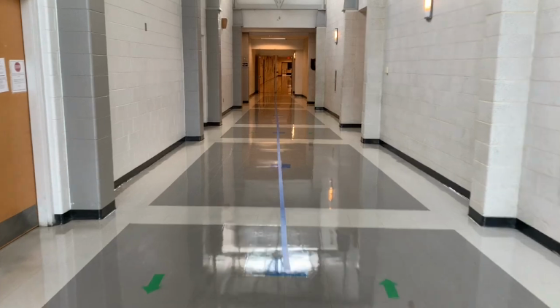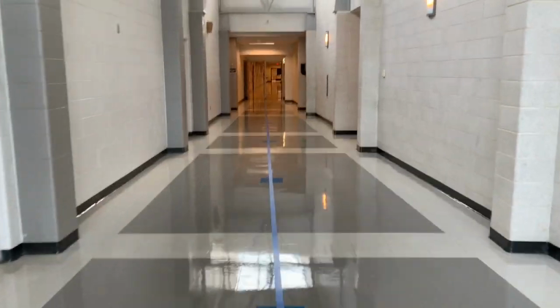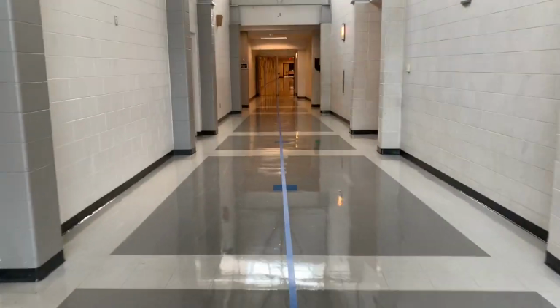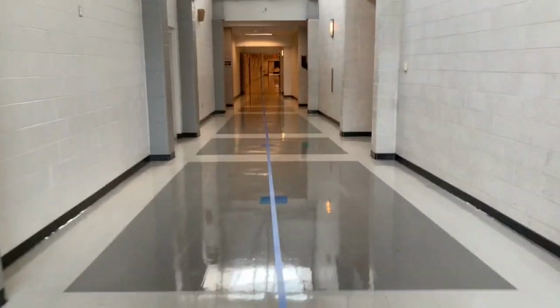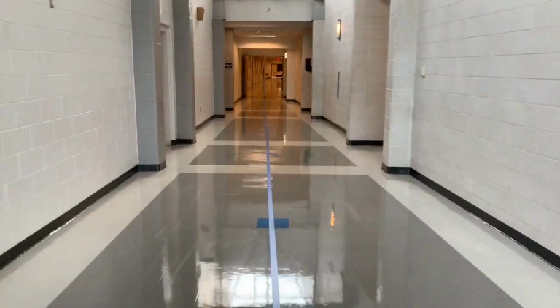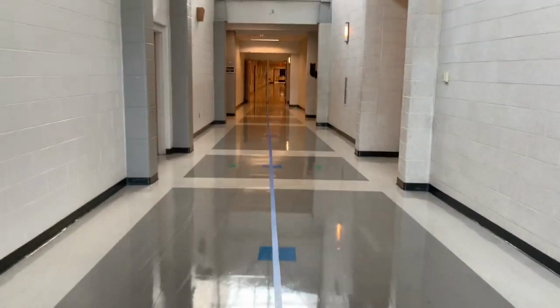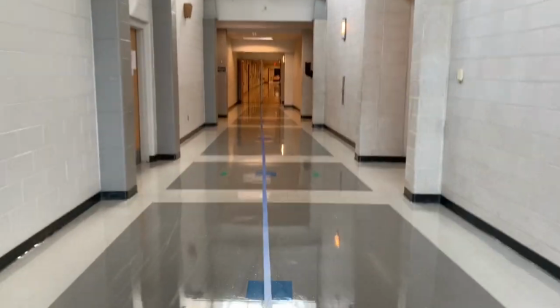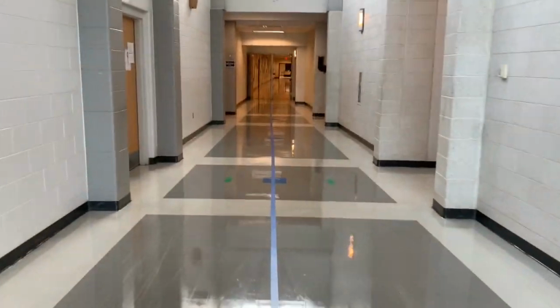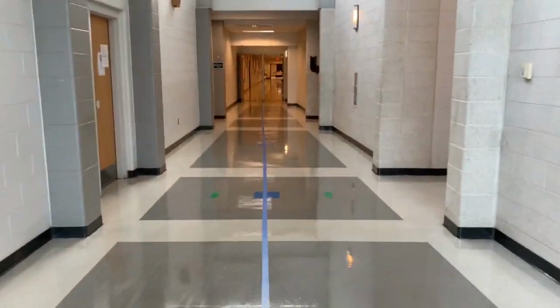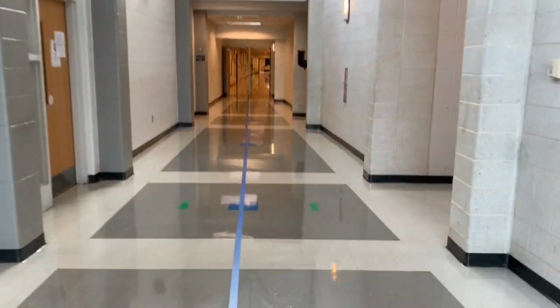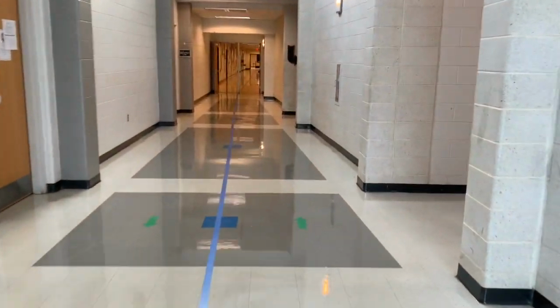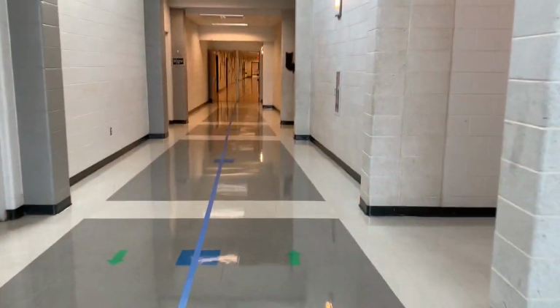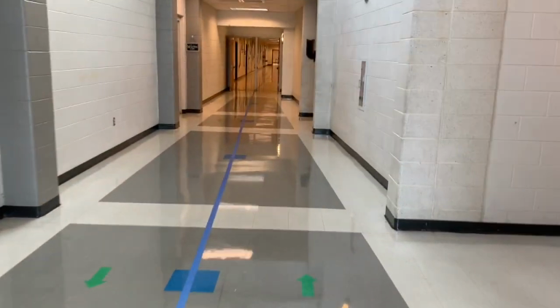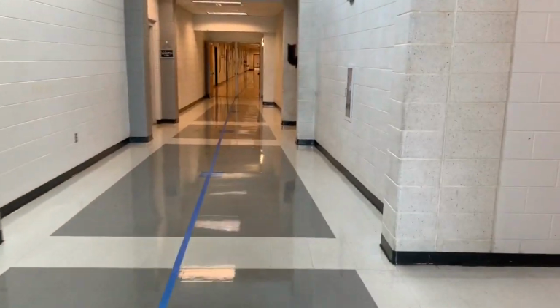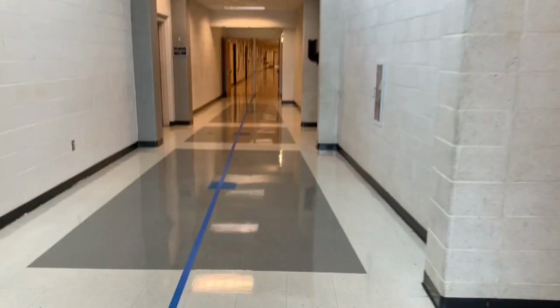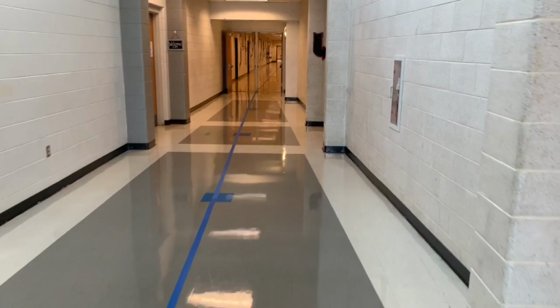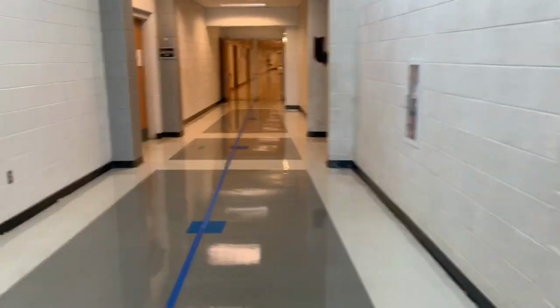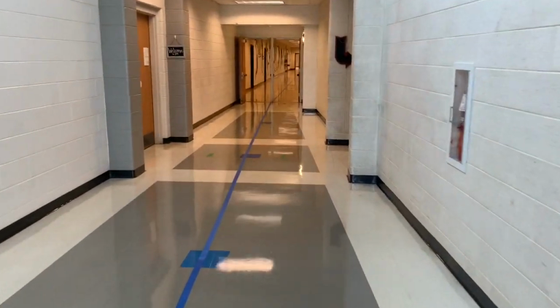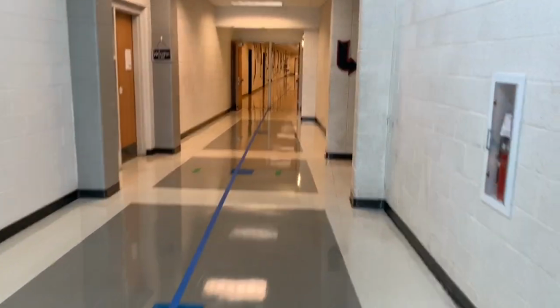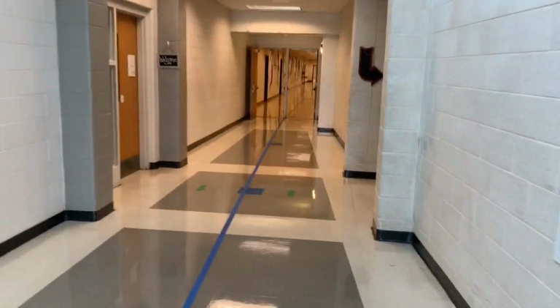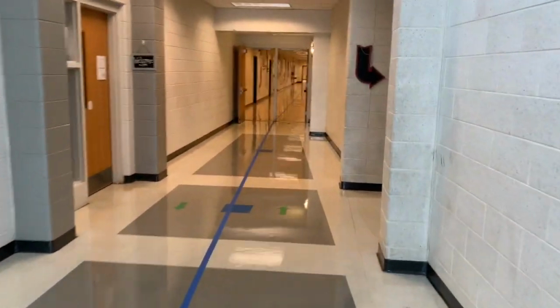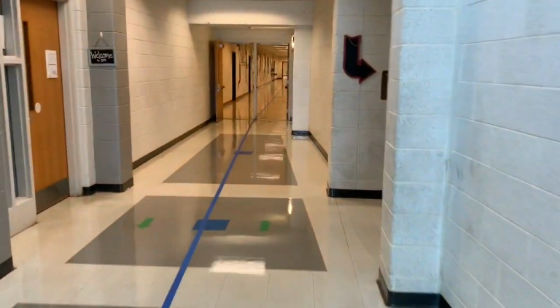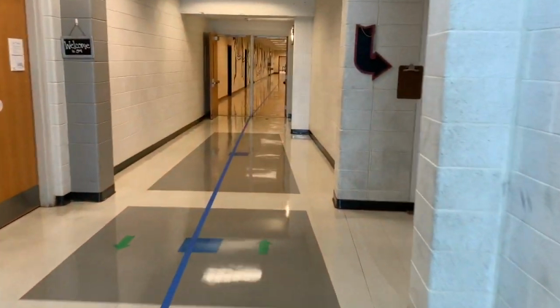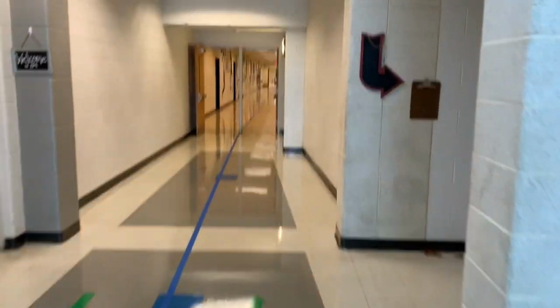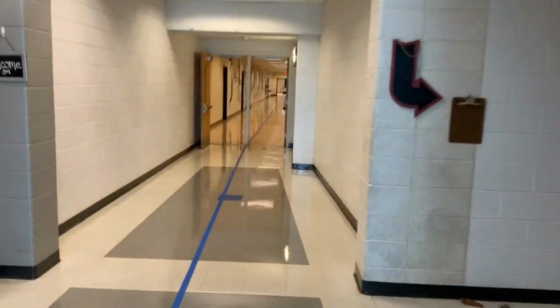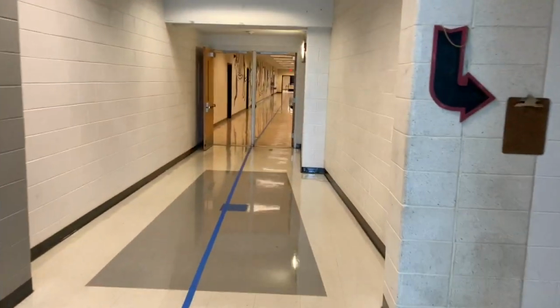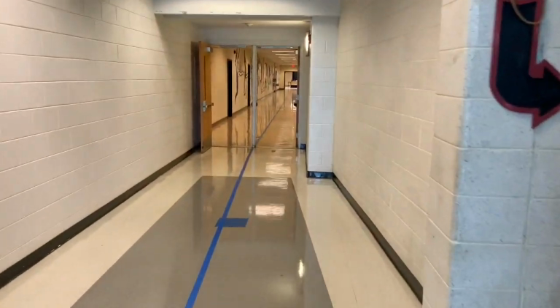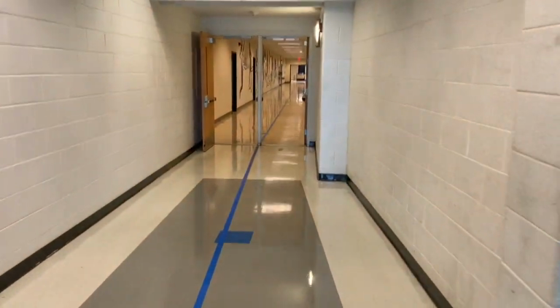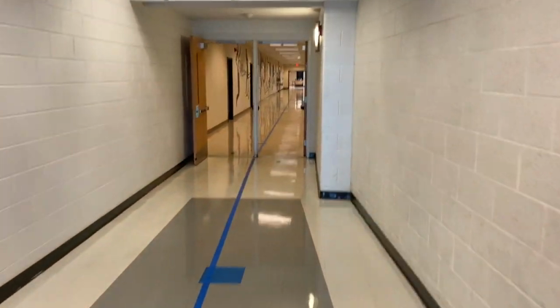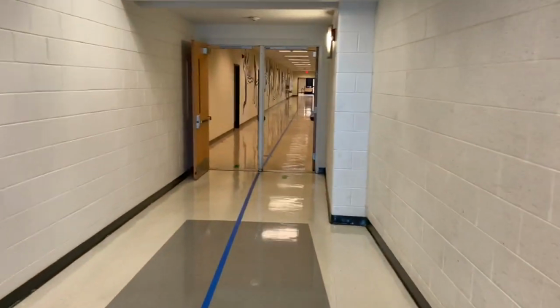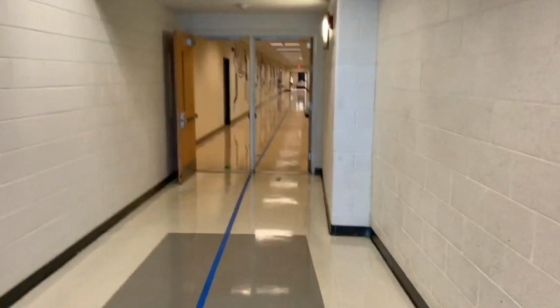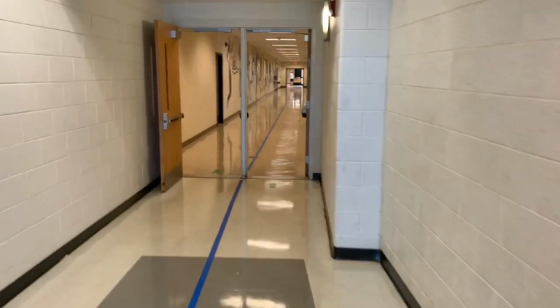We are trying to give a simulation of what it would look like walking through the hallways. As you enter from the student drop-off, you will come into the 500s.